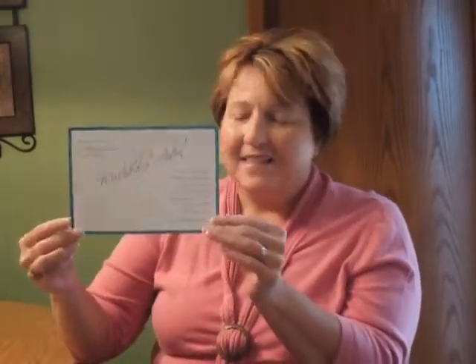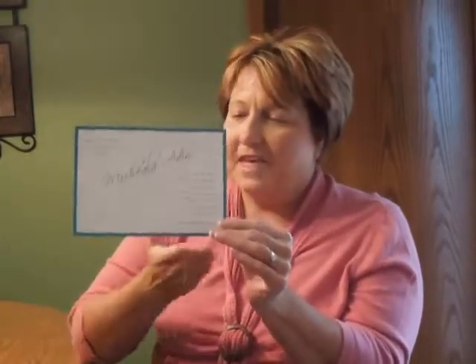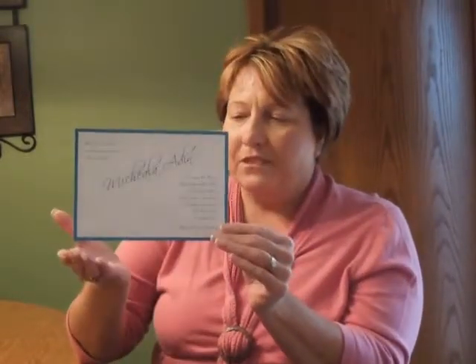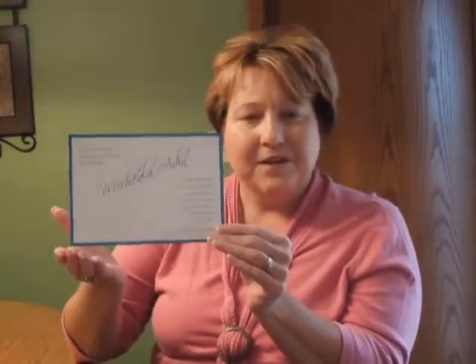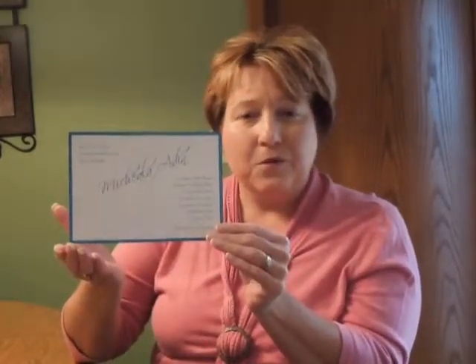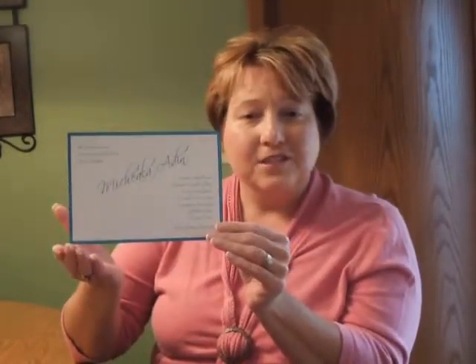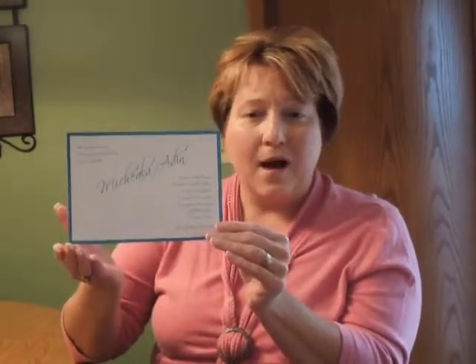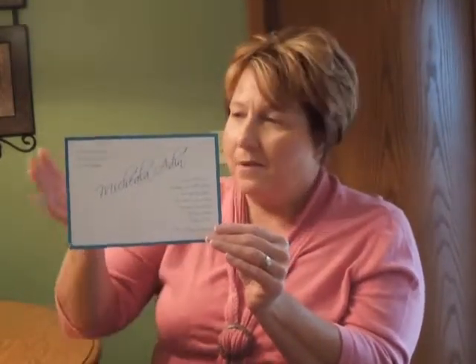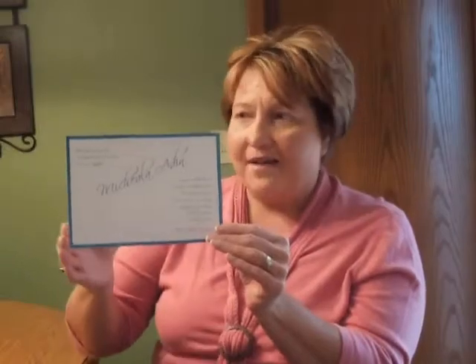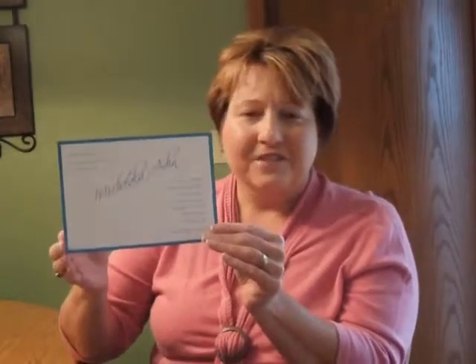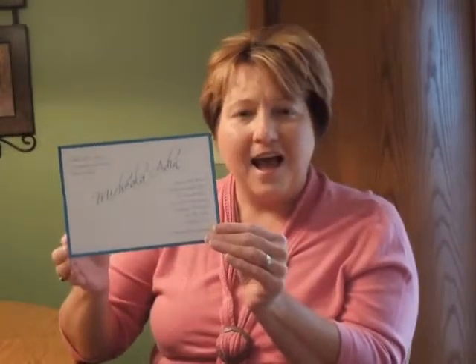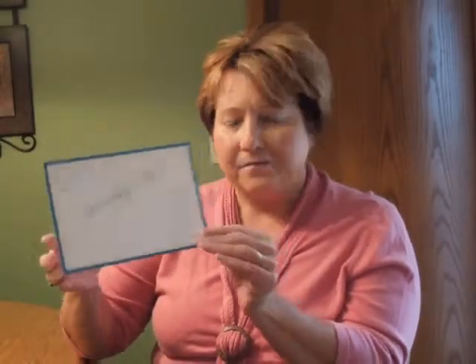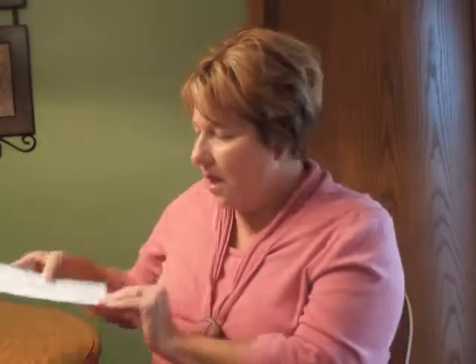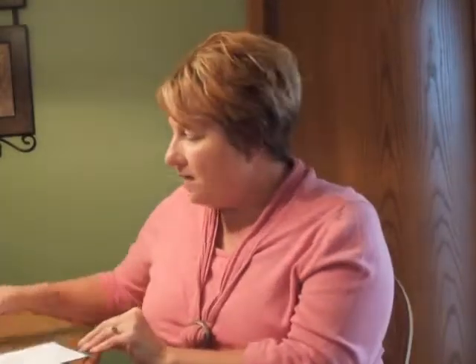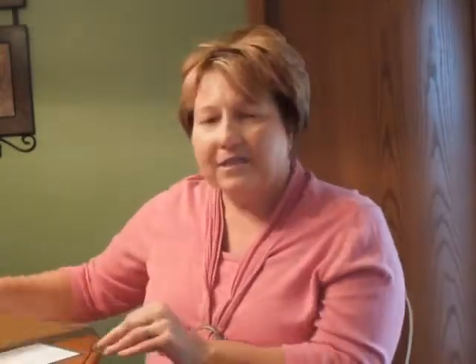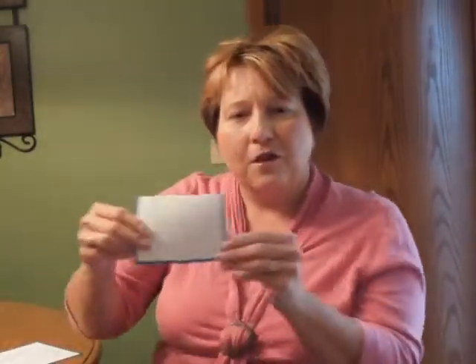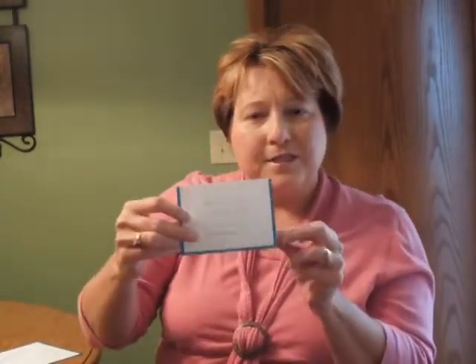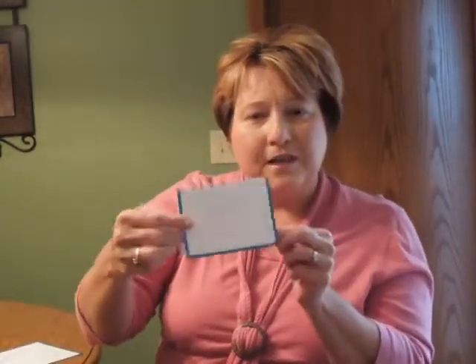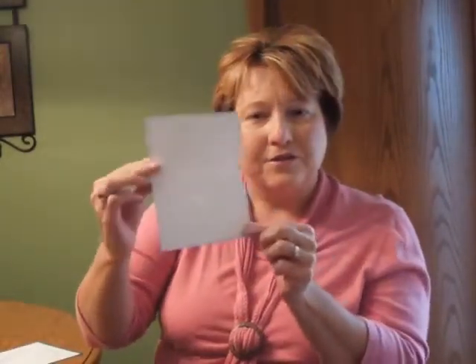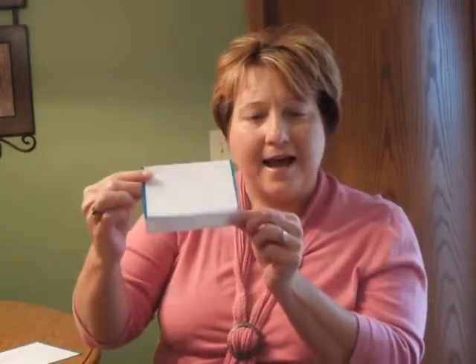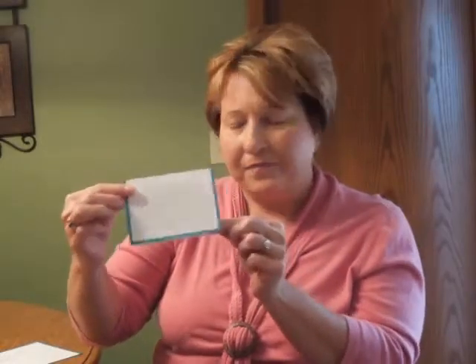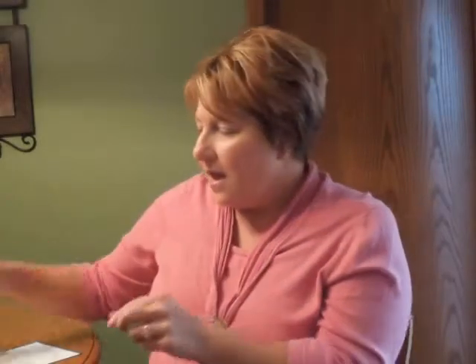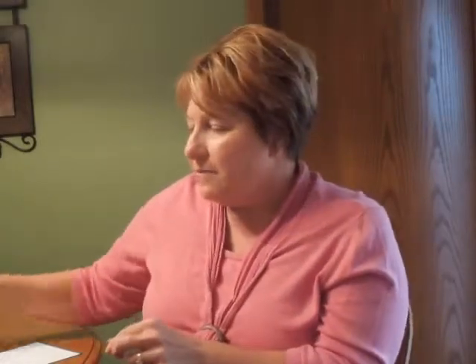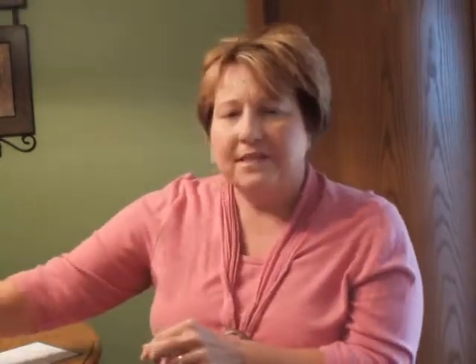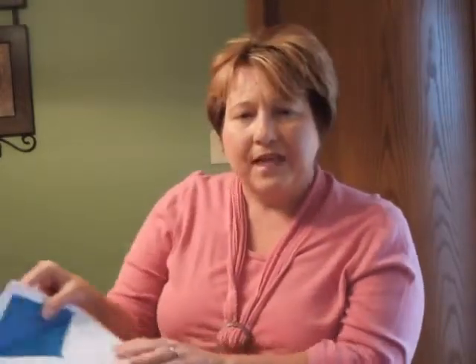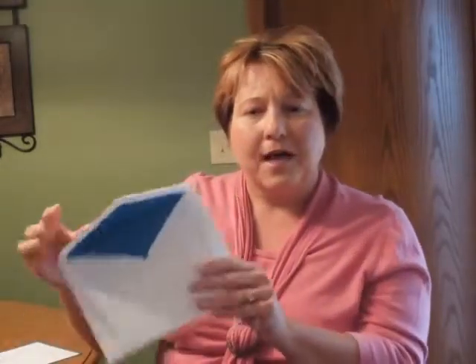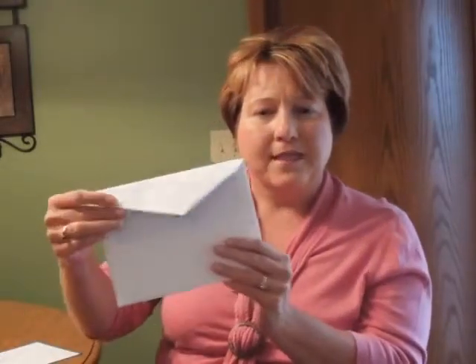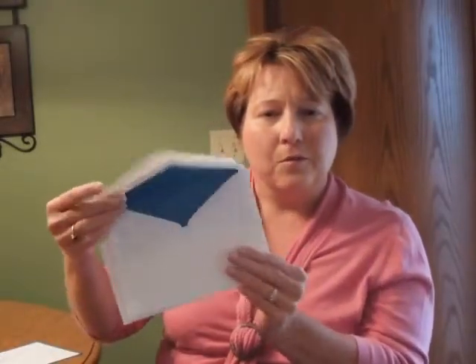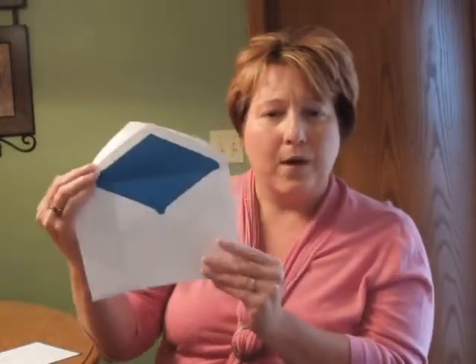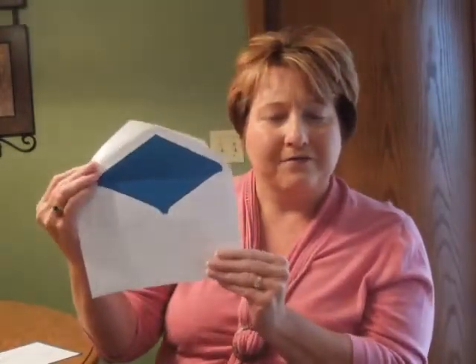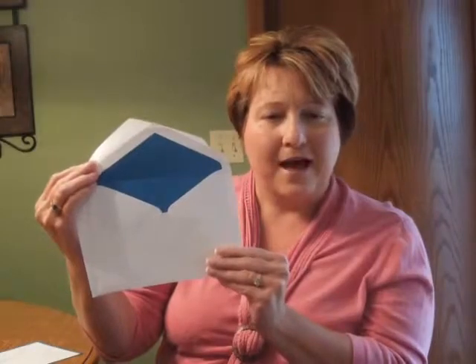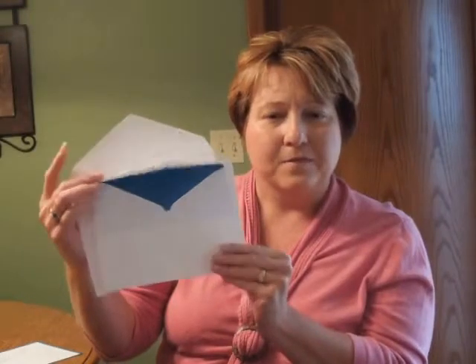This invitation measures 7¾ inches wide by 5½ inches high. All of the matching enclosures print on folder stock. And this invitation comes with double bright white printed flap envelopes.